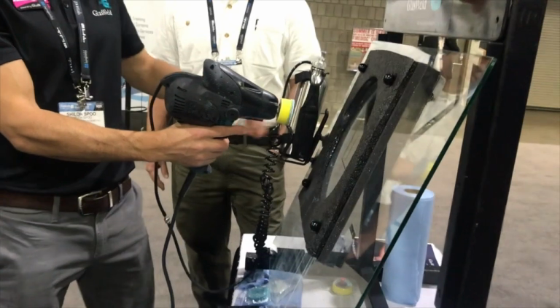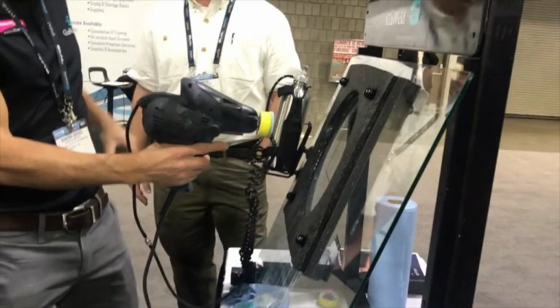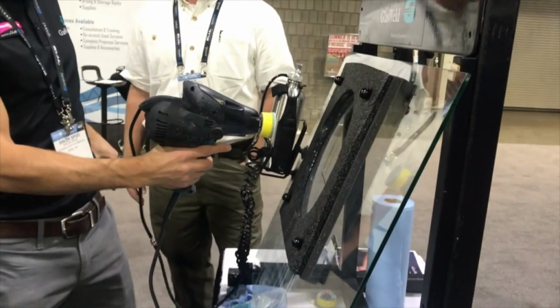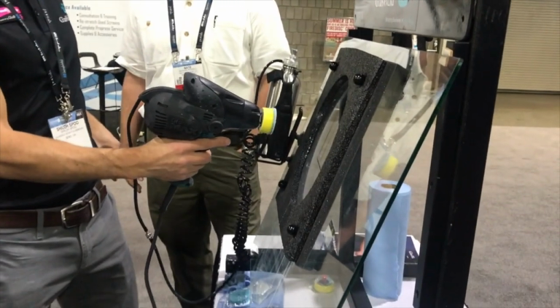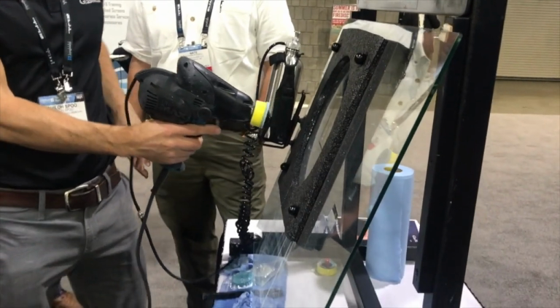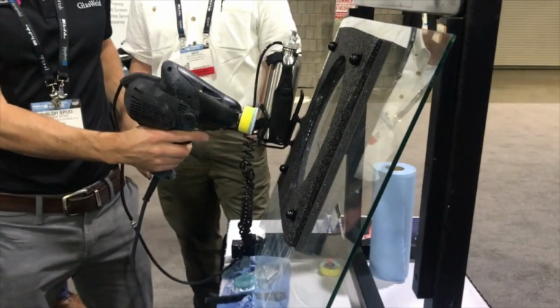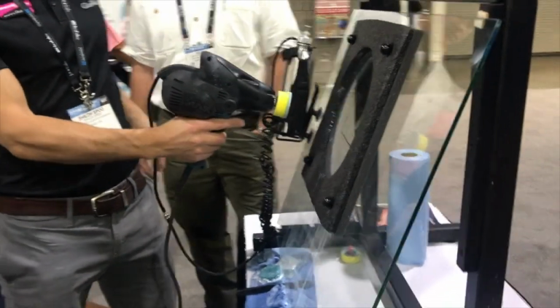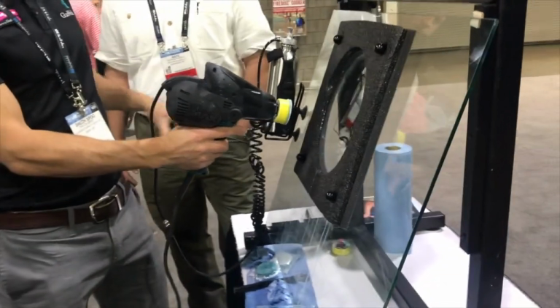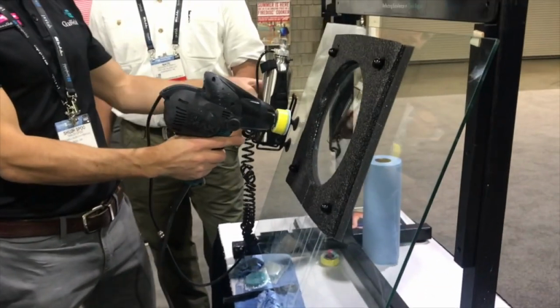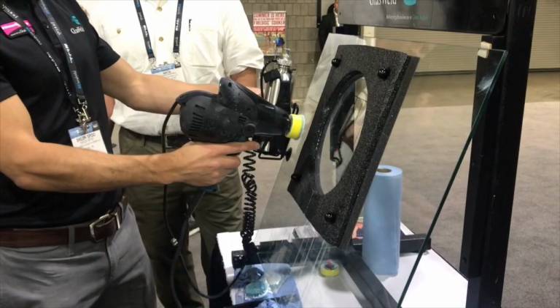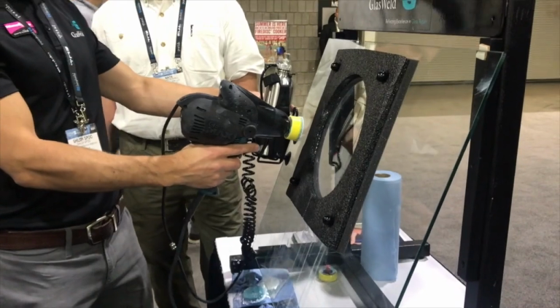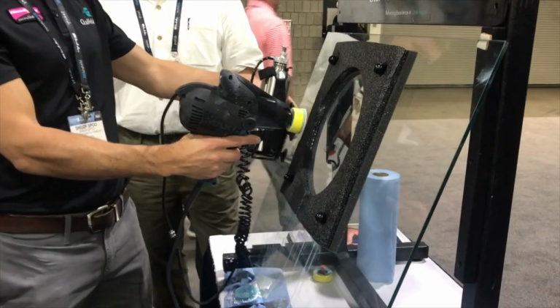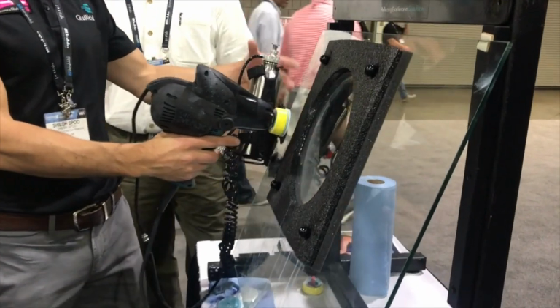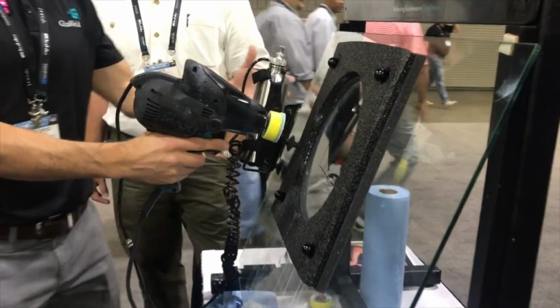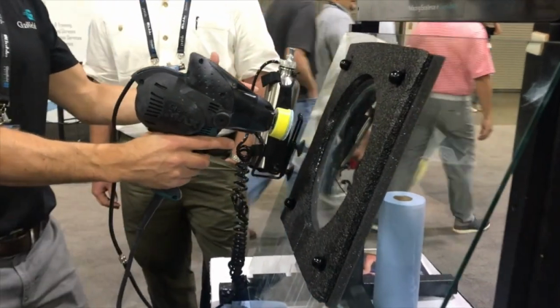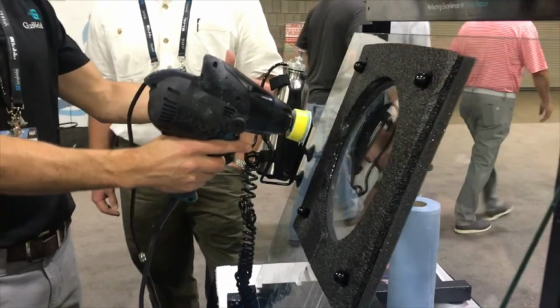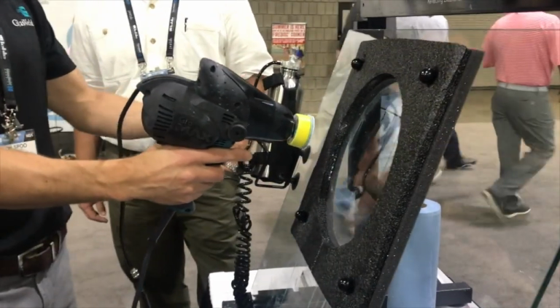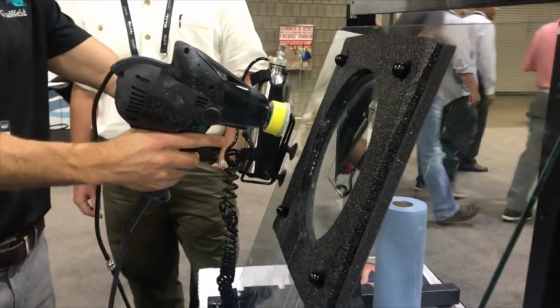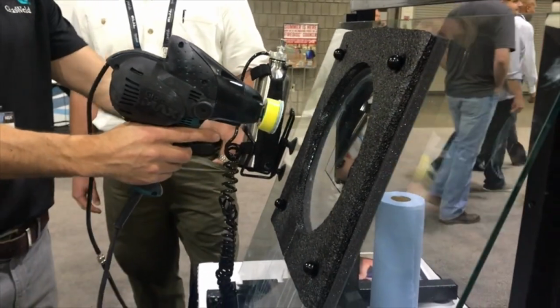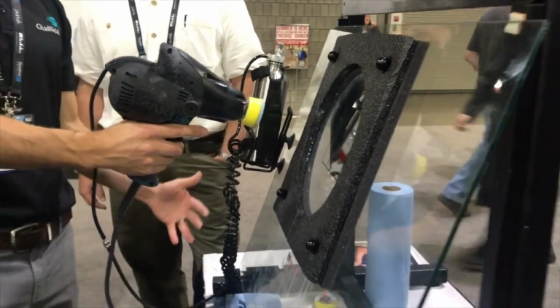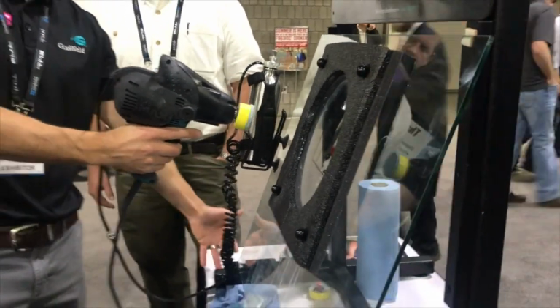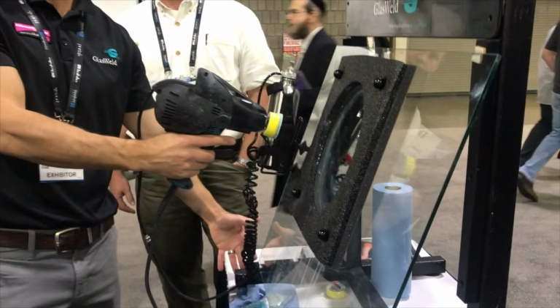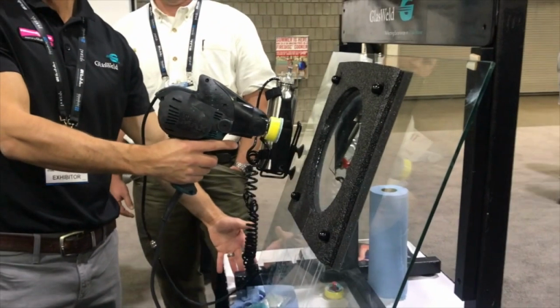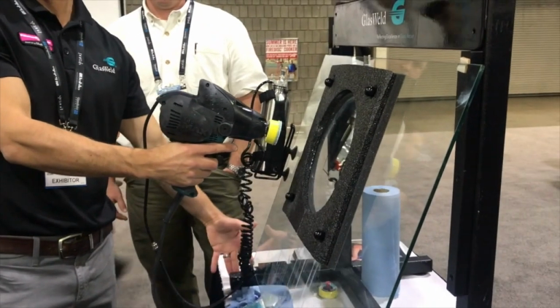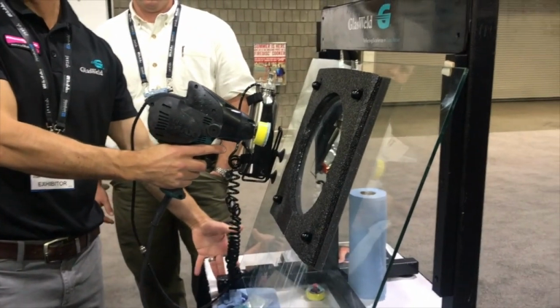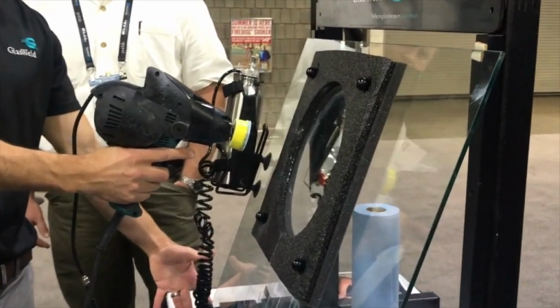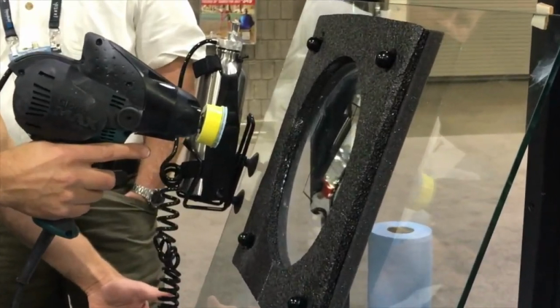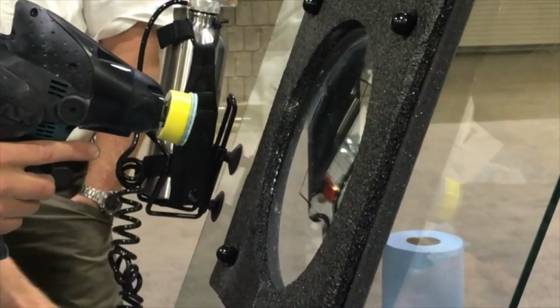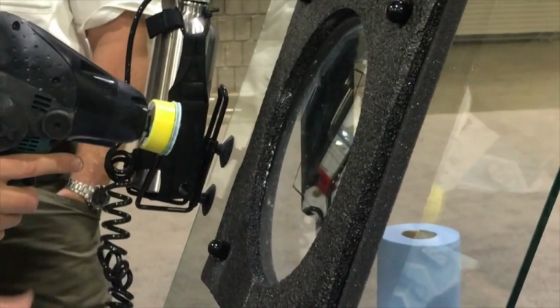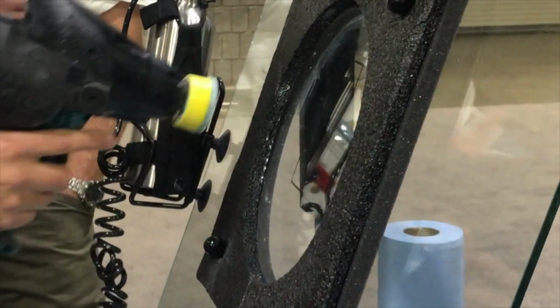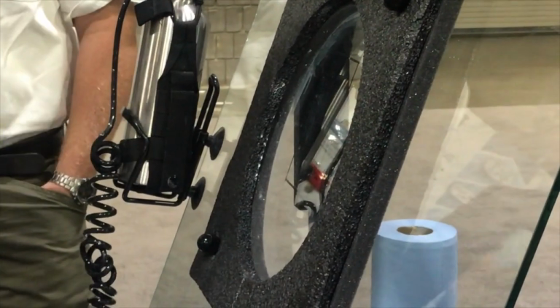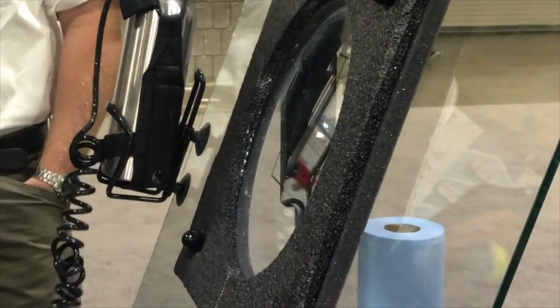I can put this right on my belt if I'm working on a job site. I can put it right on the glass, or if you're doing this in a production facility, a lot of times they'll bolt this stand right onto a table, like in a final inspection area, and then you've just got the tool ready to go.